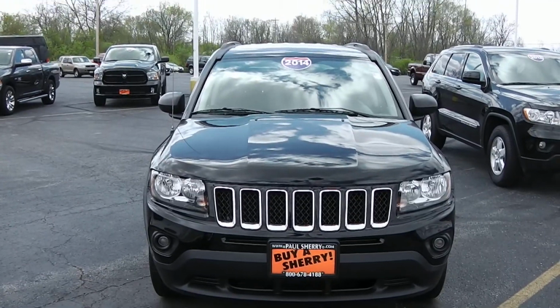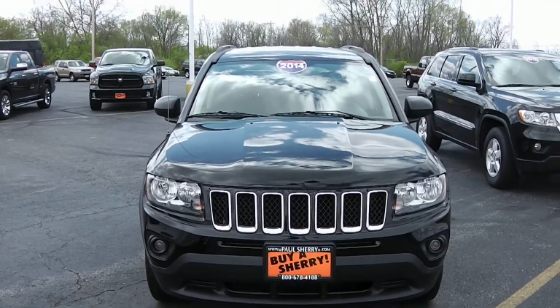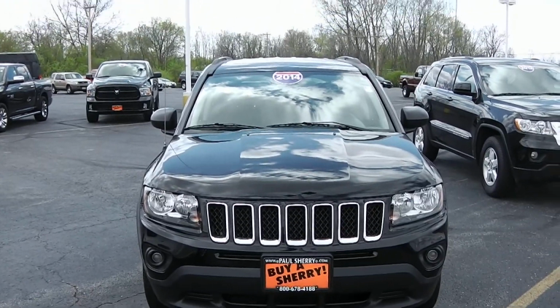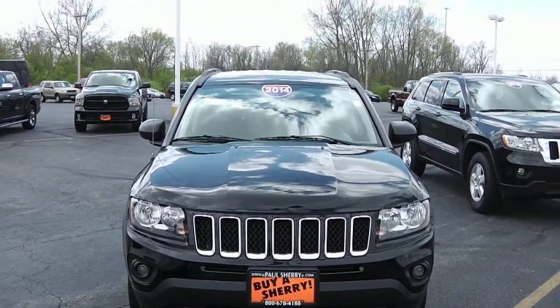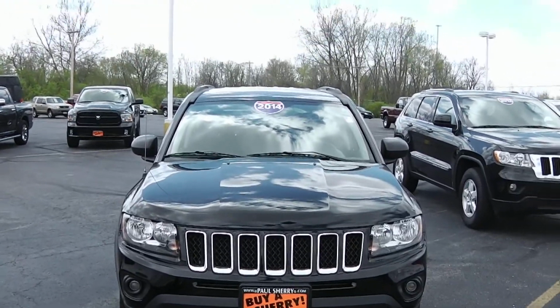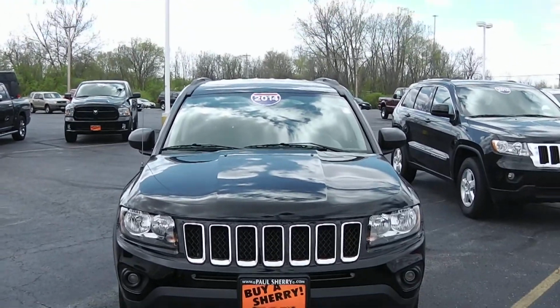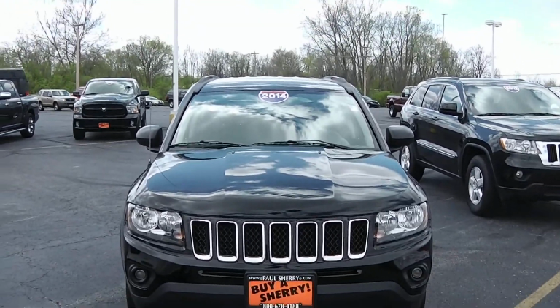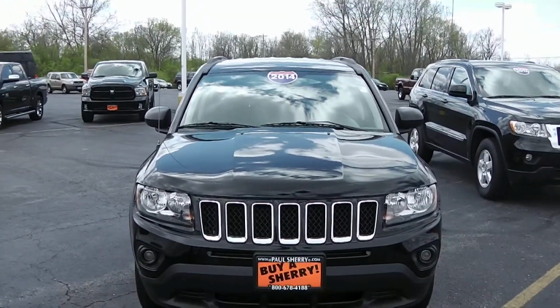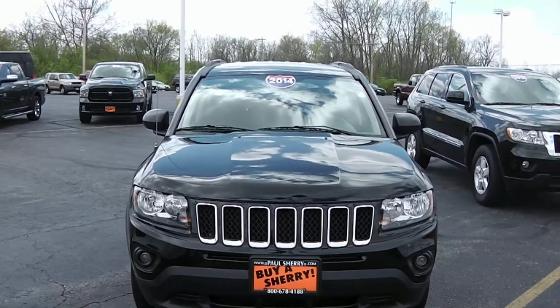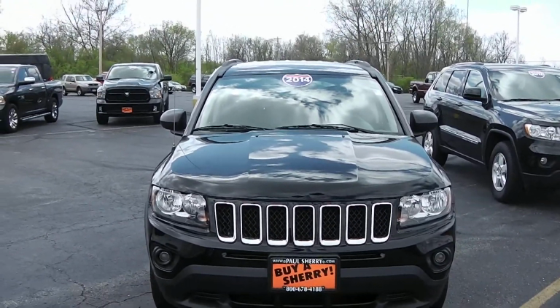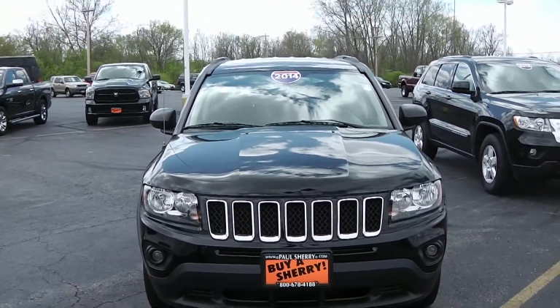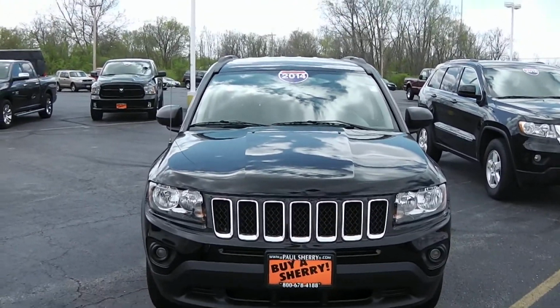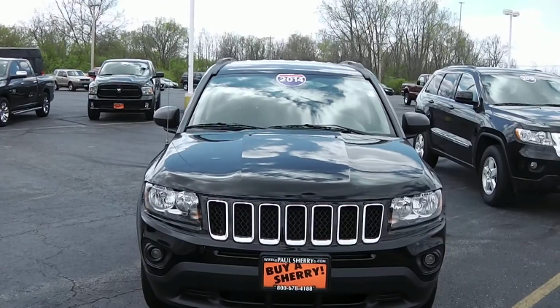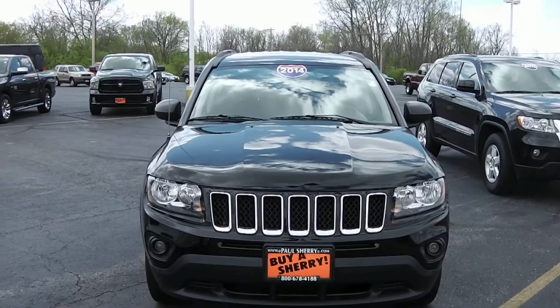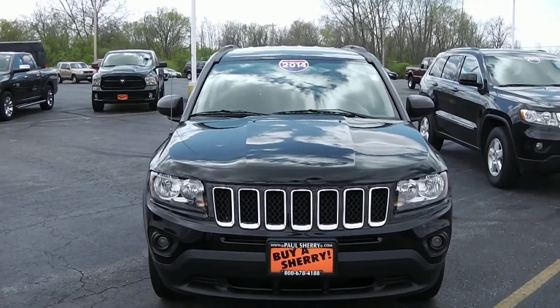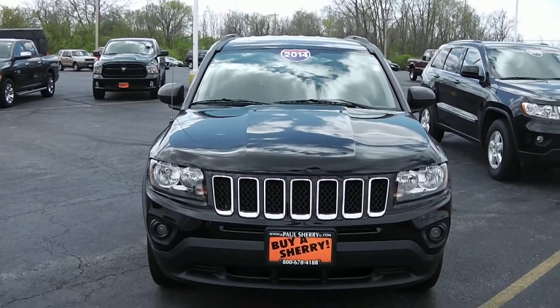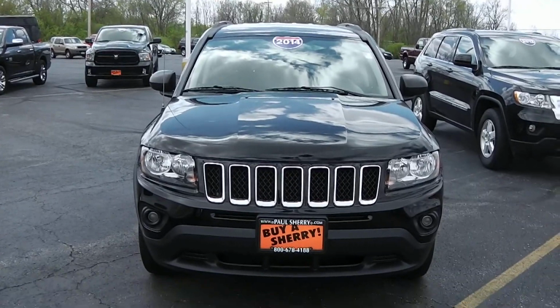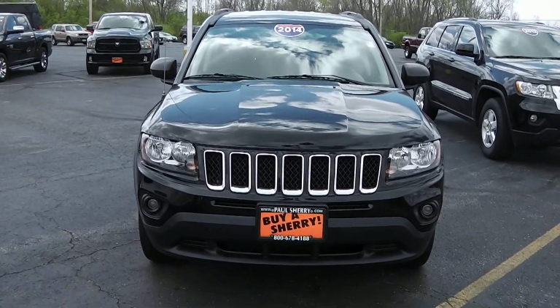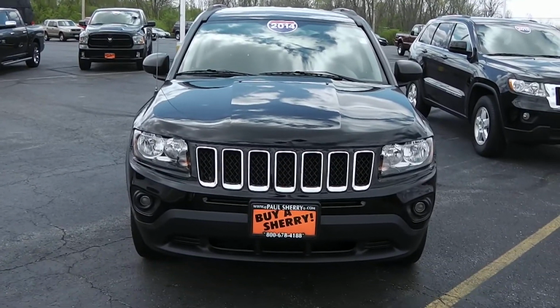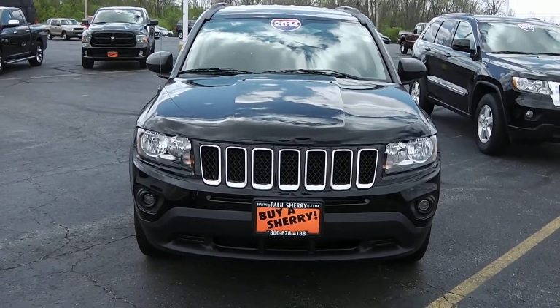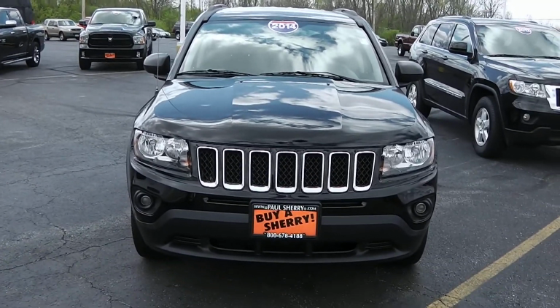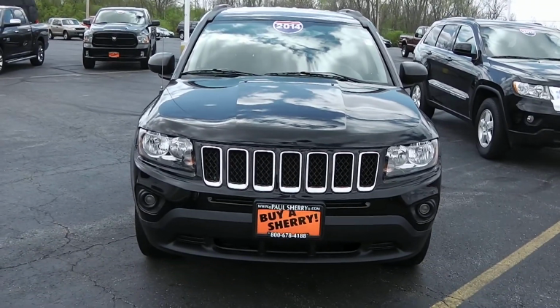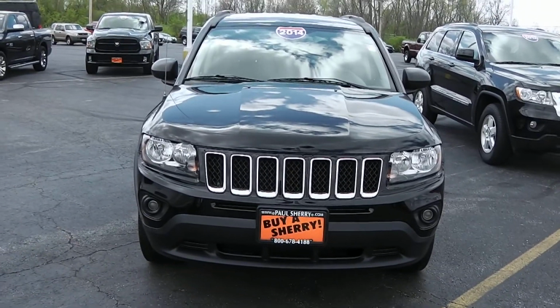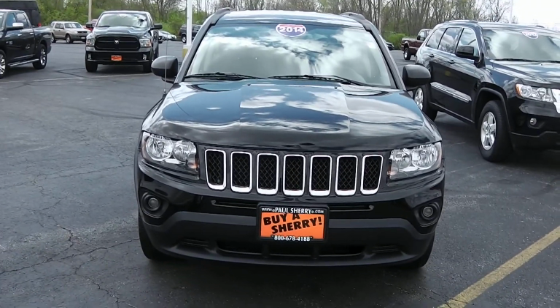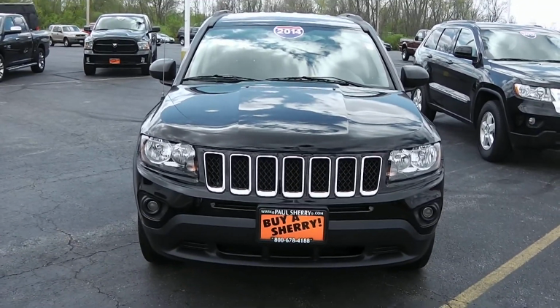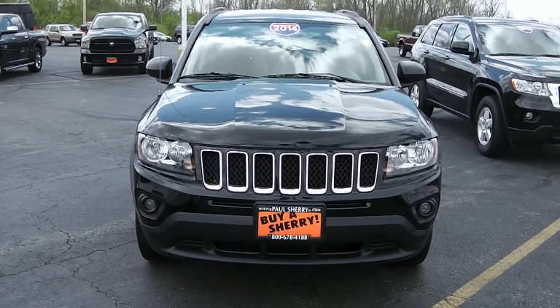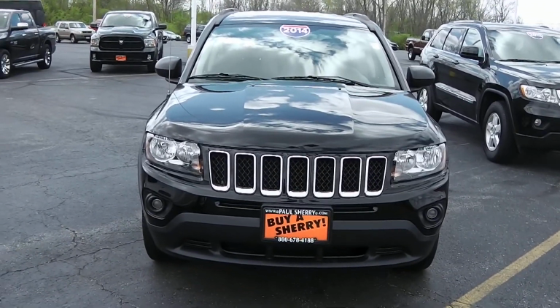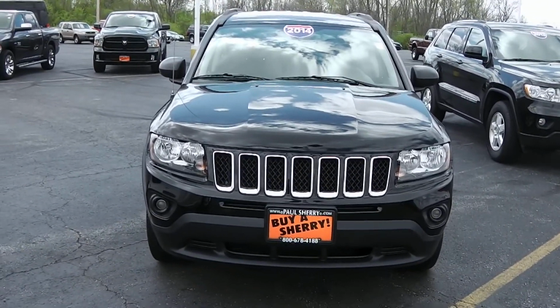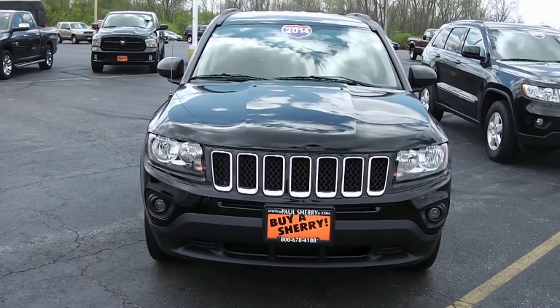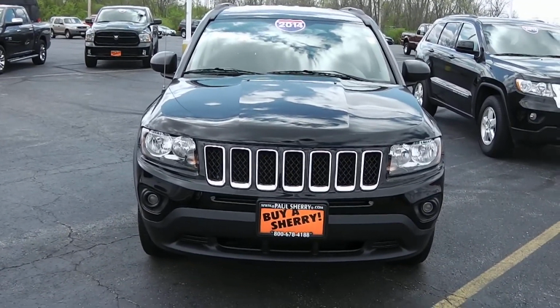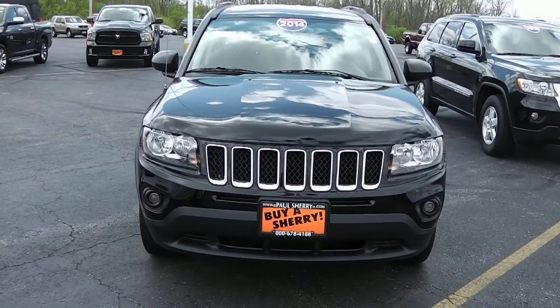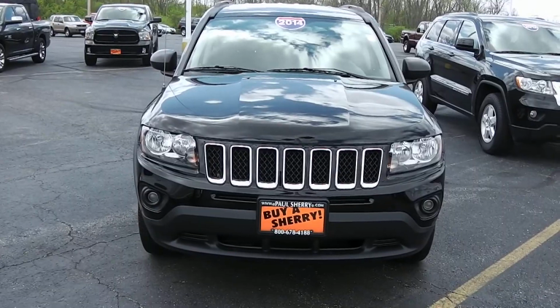This is a 2014 black Jeep Compass. It has a chrome front grille along with black mesh, and it does come with fog lights.